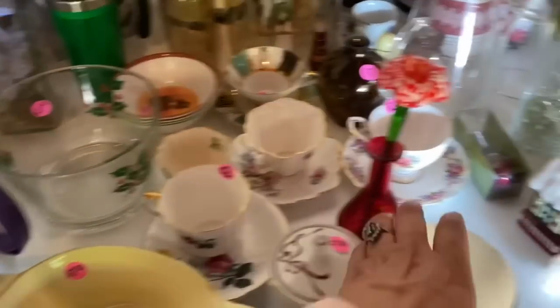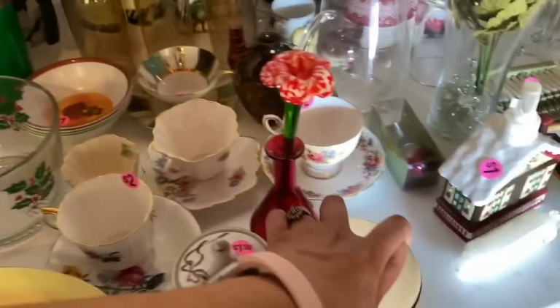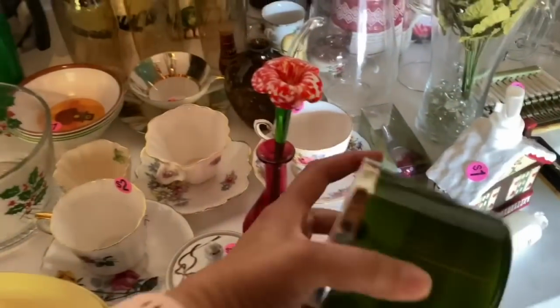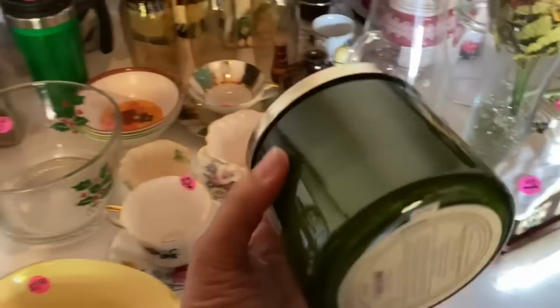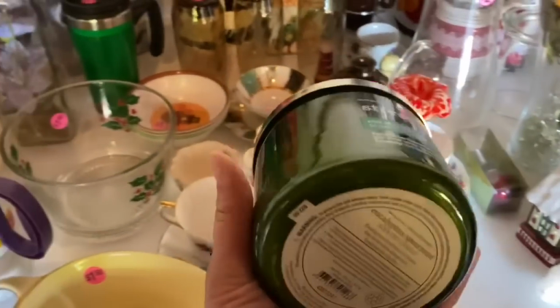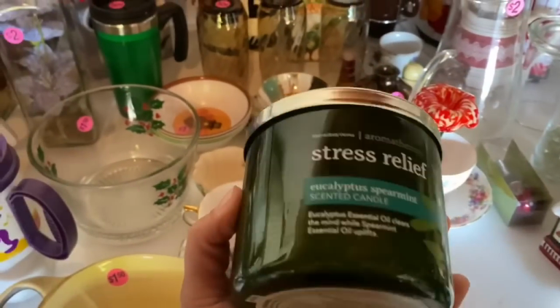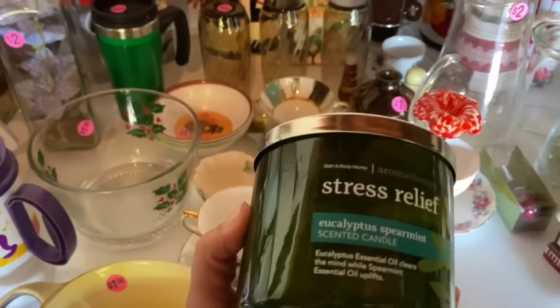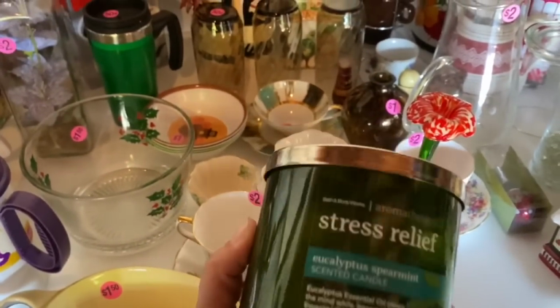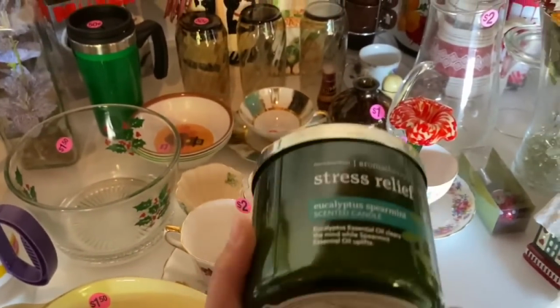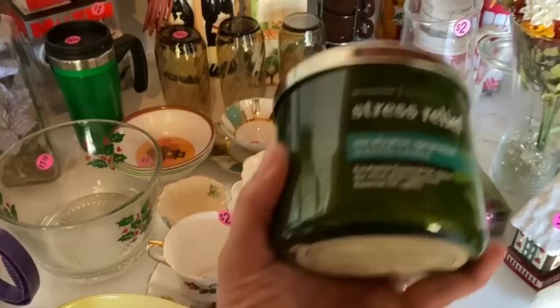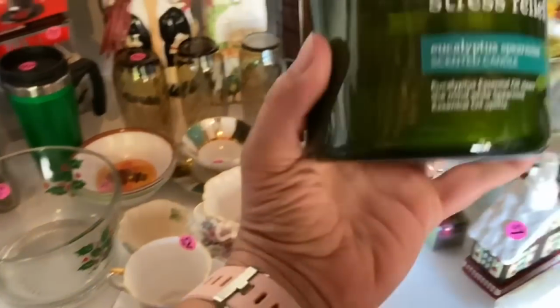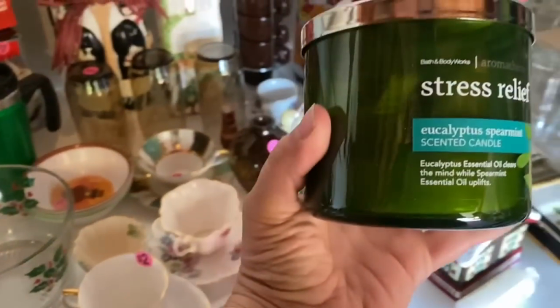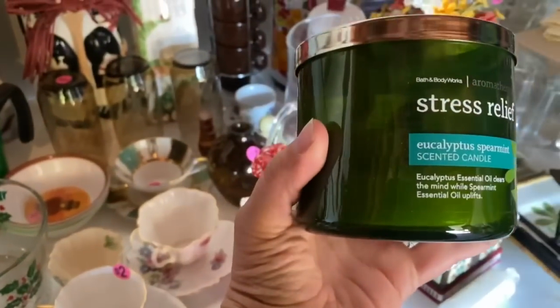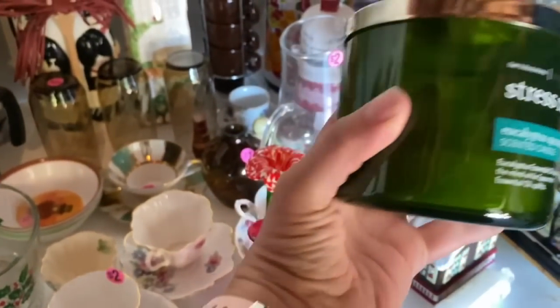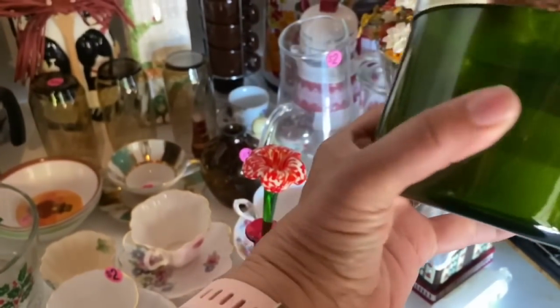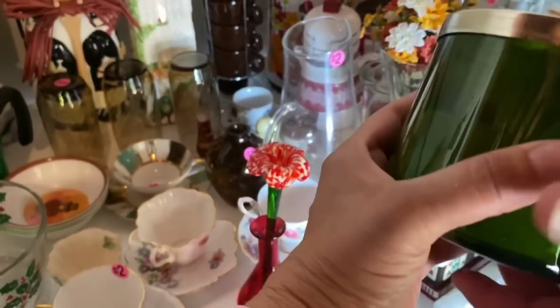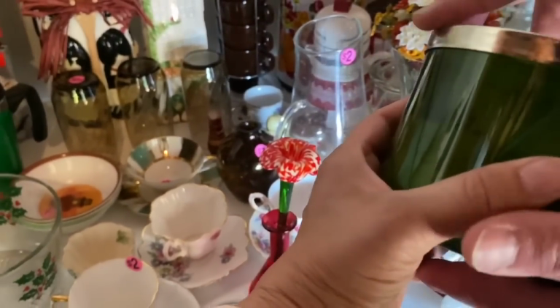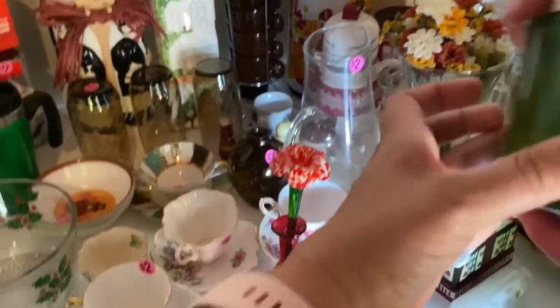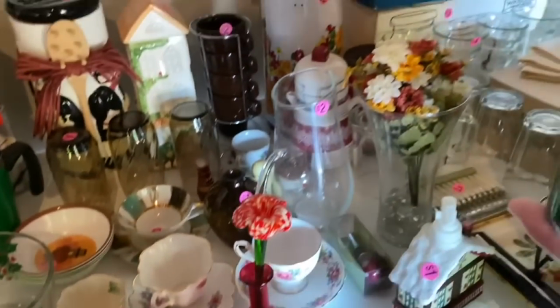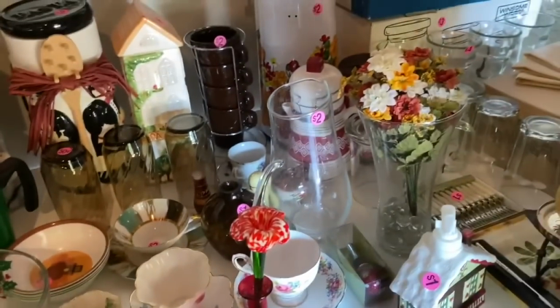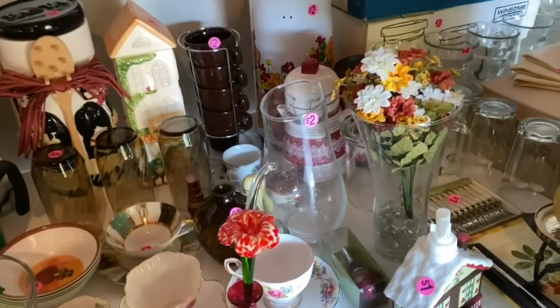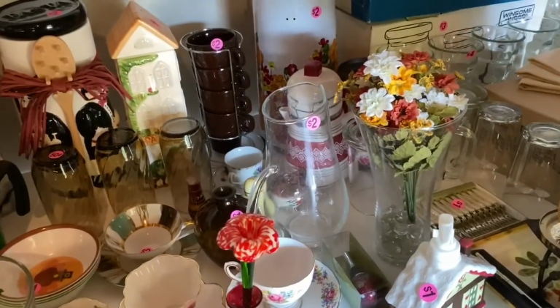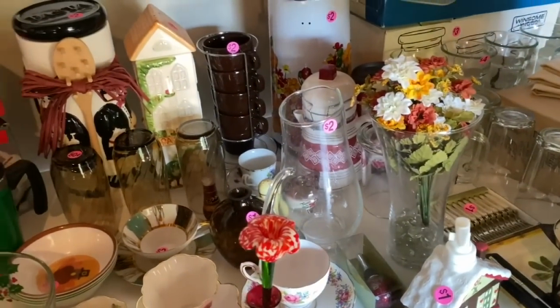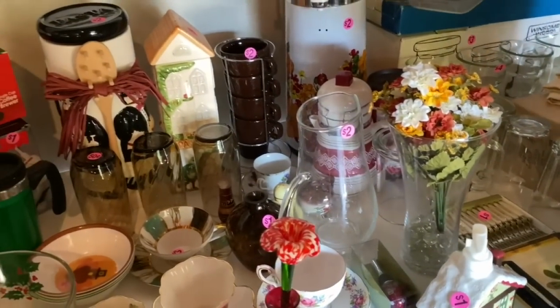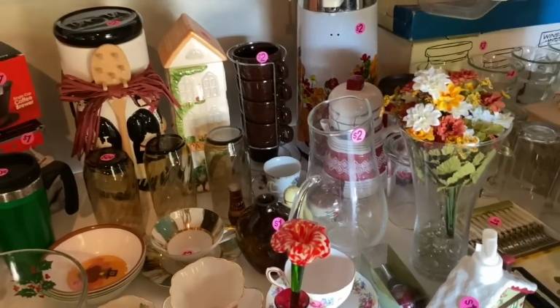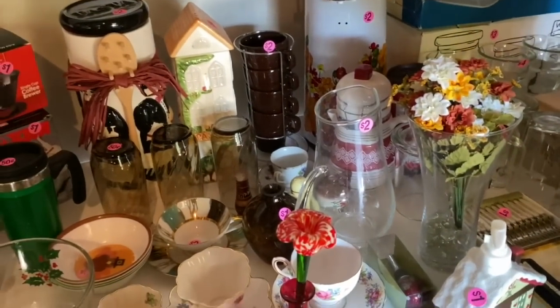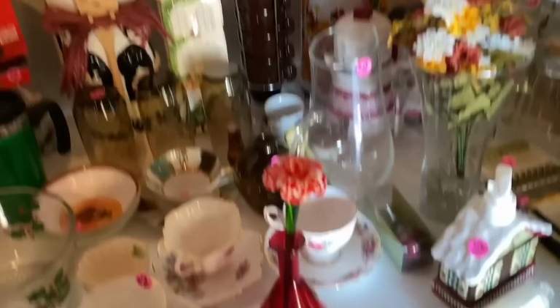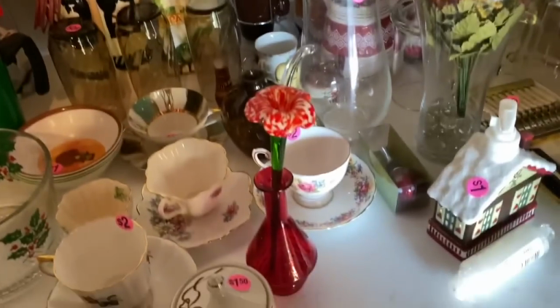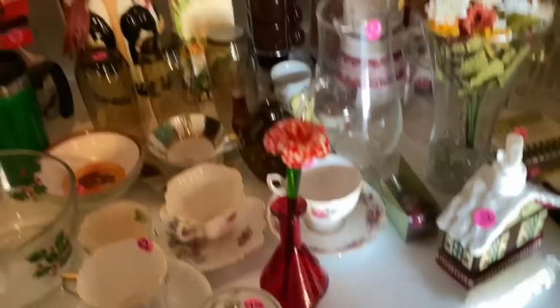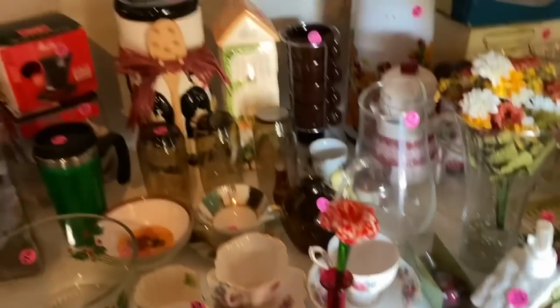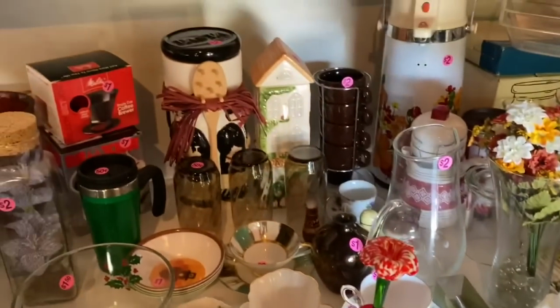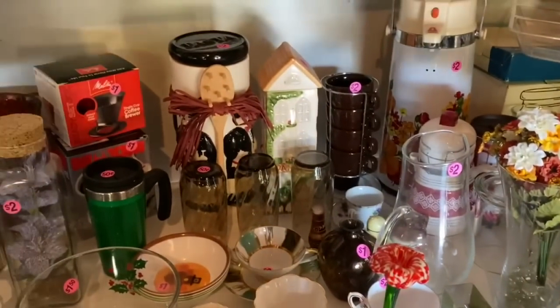Bath and Body Works! No way. Is that the one you like — eucalyptus? Oh yeah, nice. Smells good.